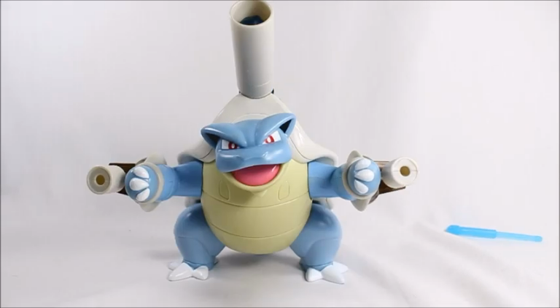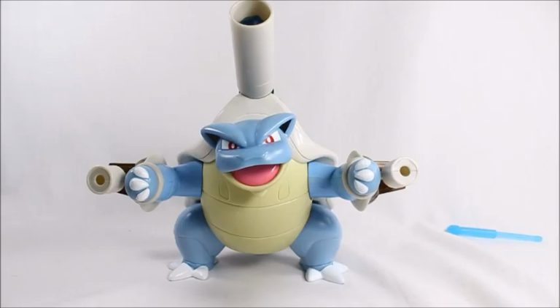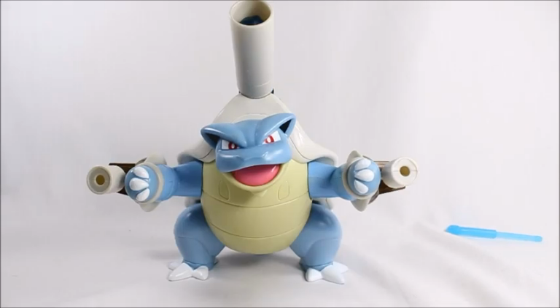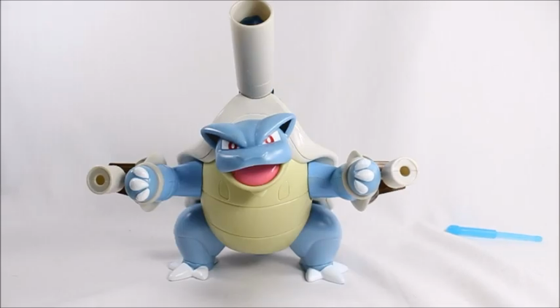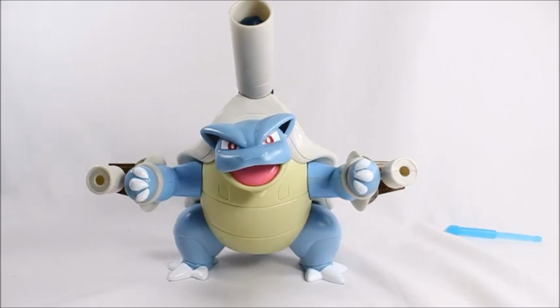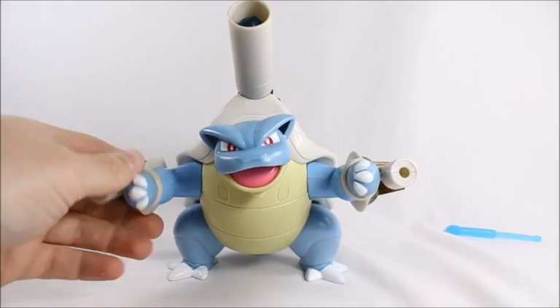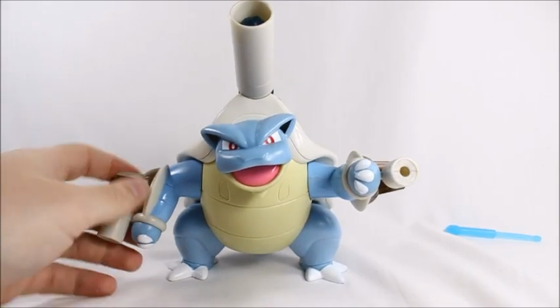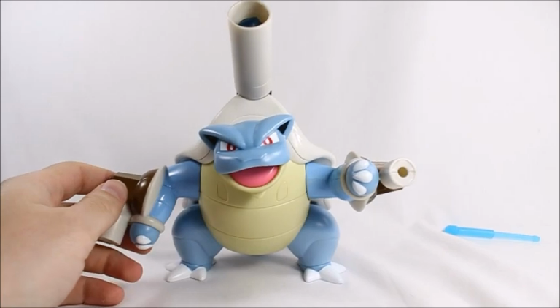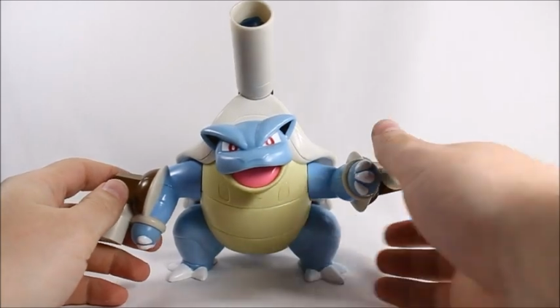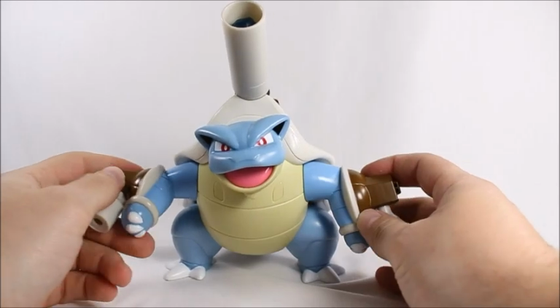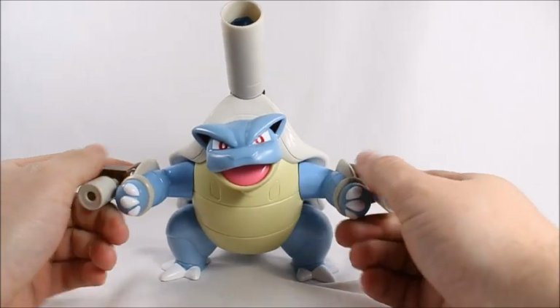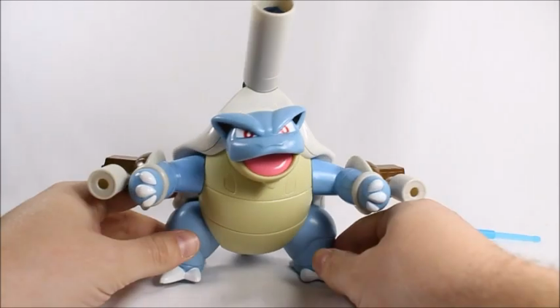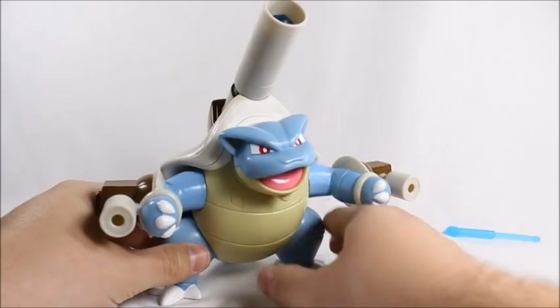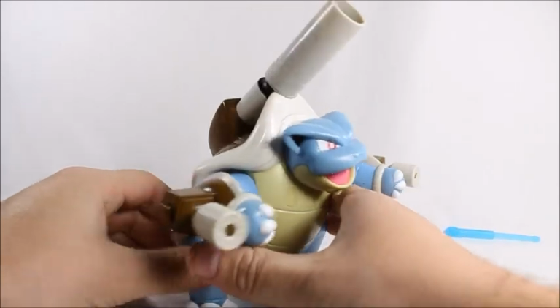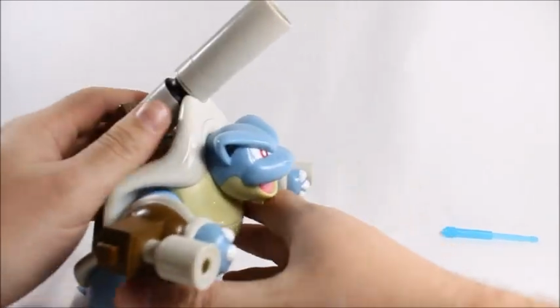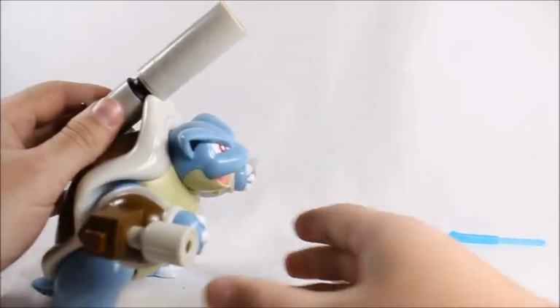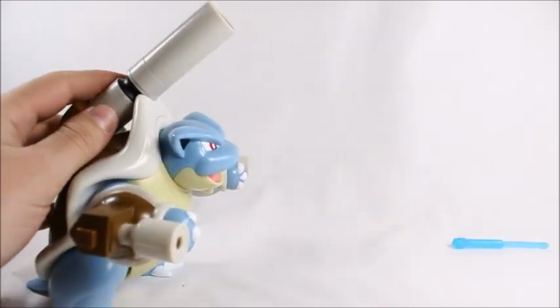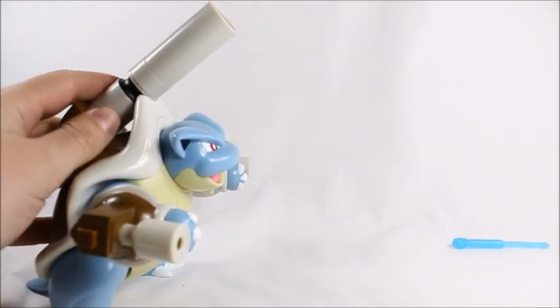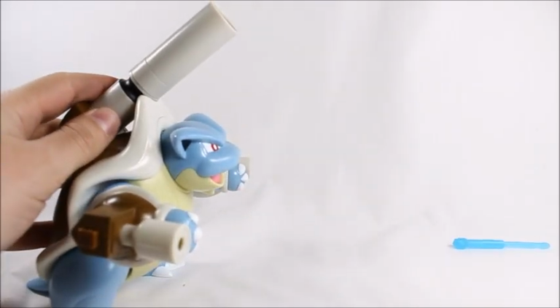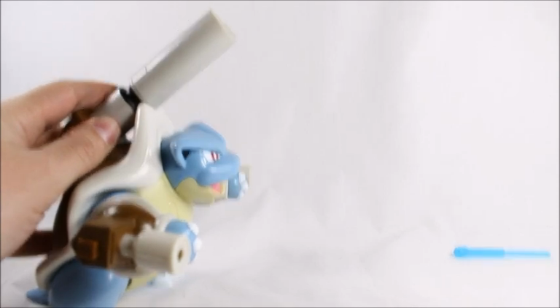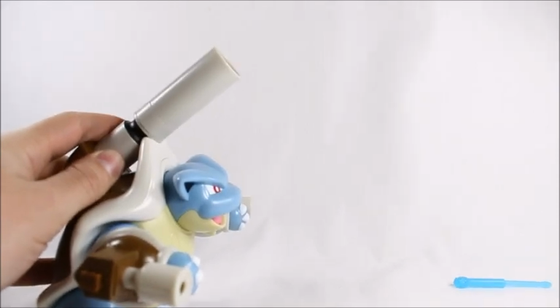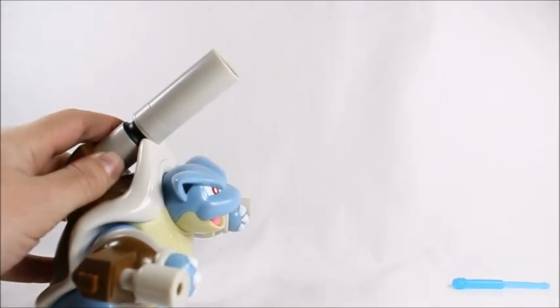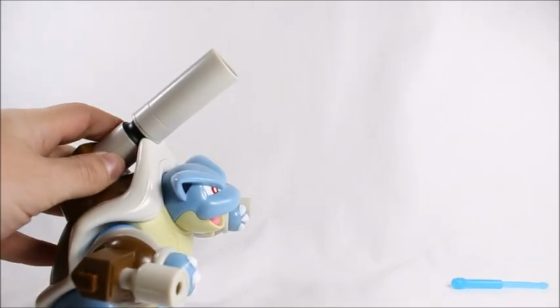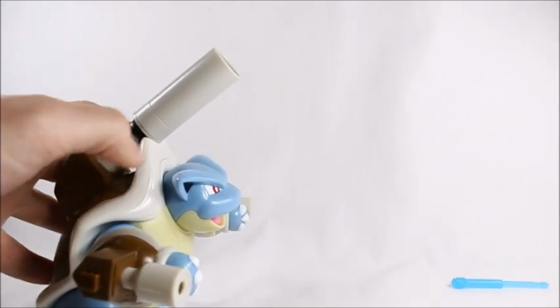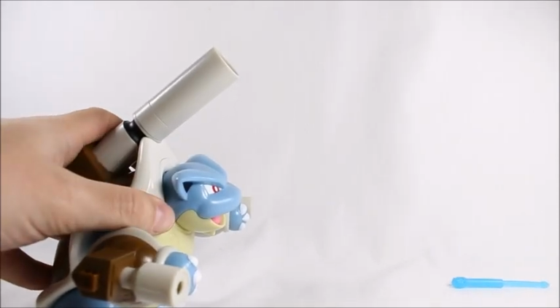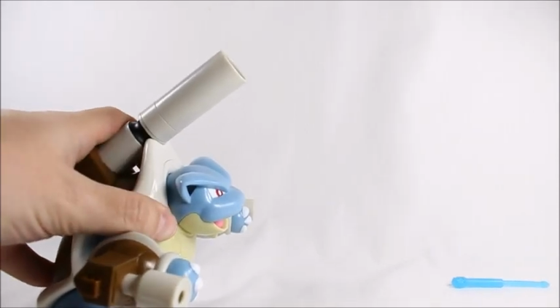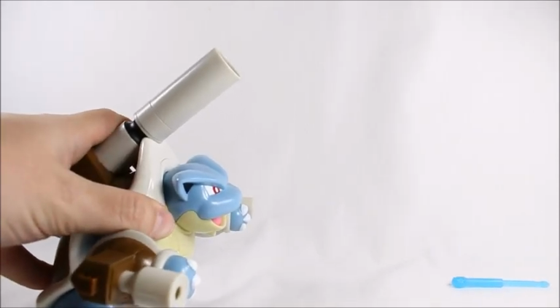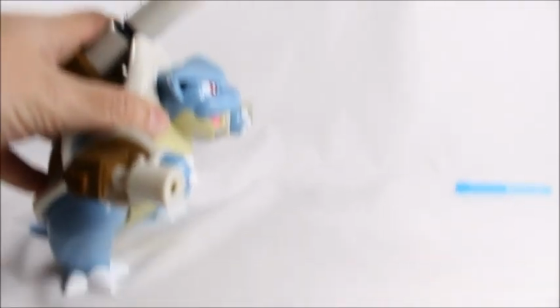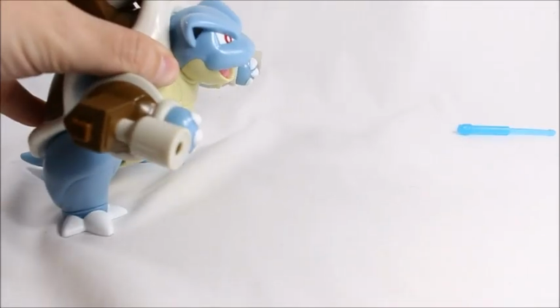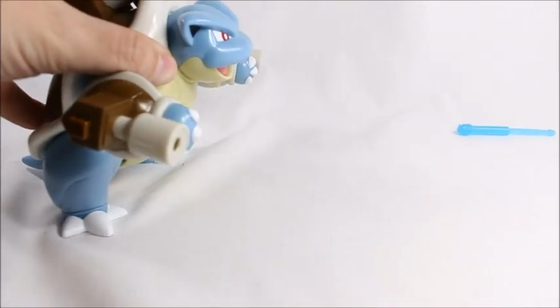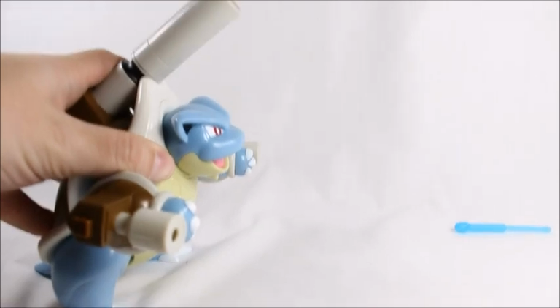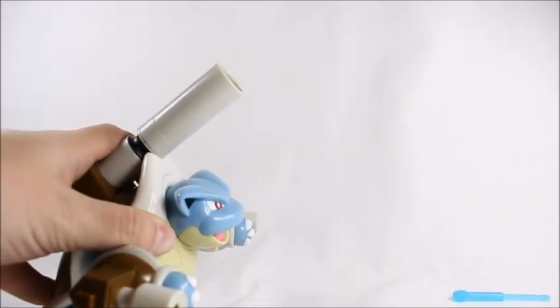This is kind of a what-you-see-is-what-you-get figure. You've got swivels on the arms and swivels on the legs, but the legs do come with a little surprise that kind of spooked me a little bit when I did it — you move them forward like that and...